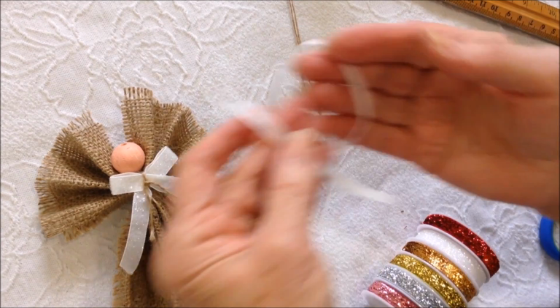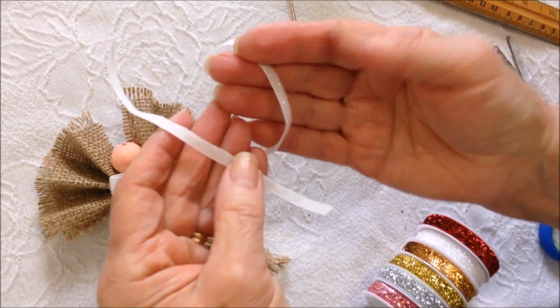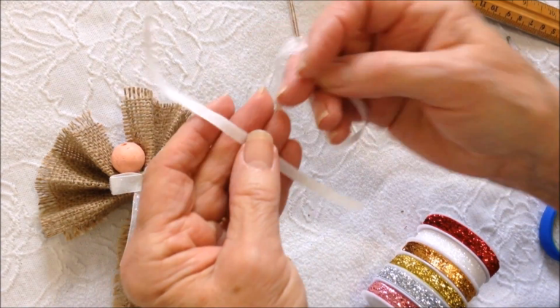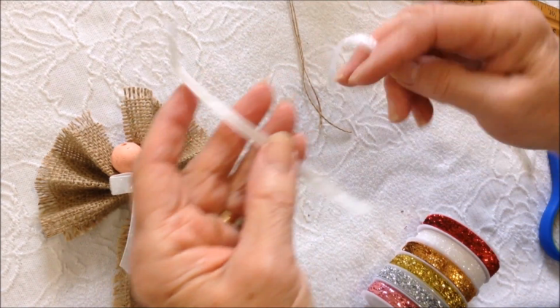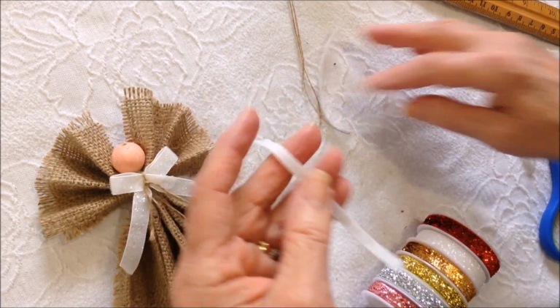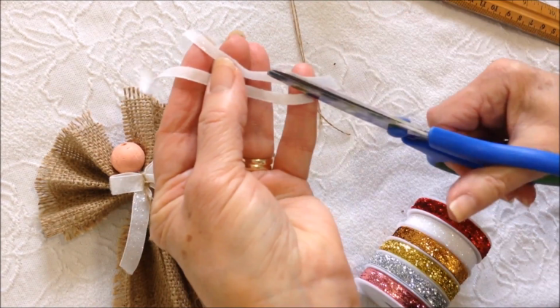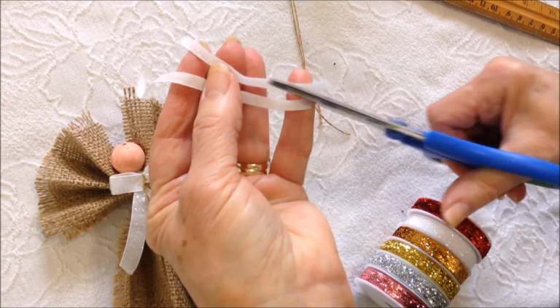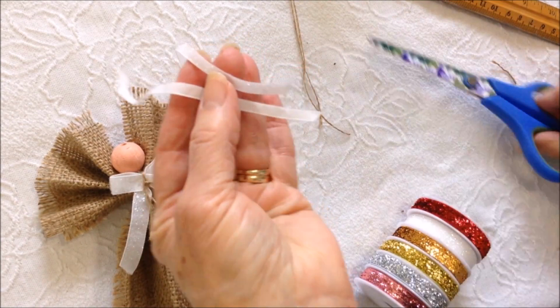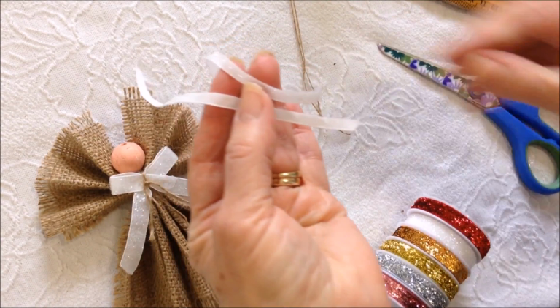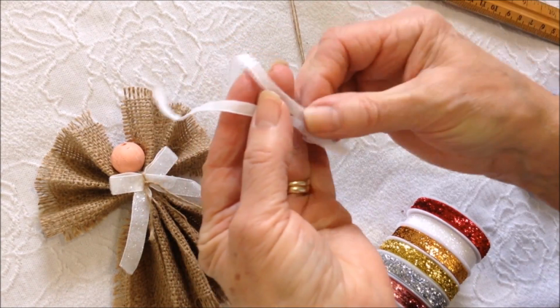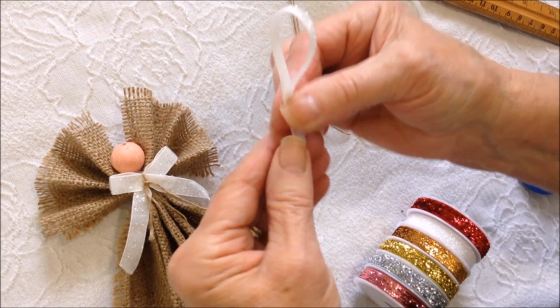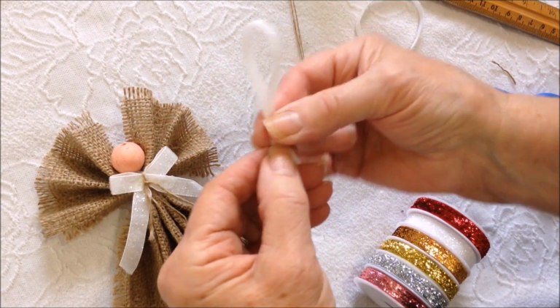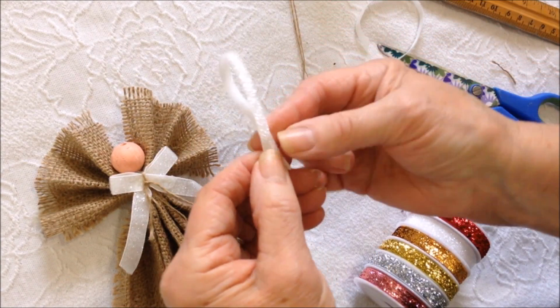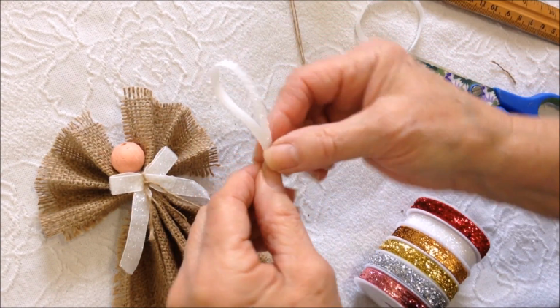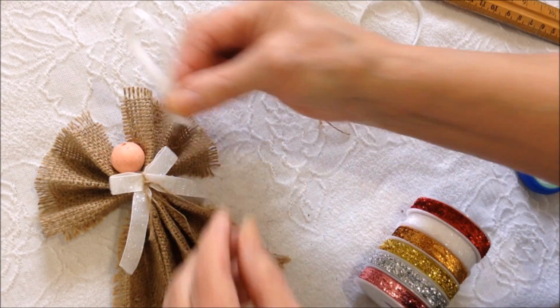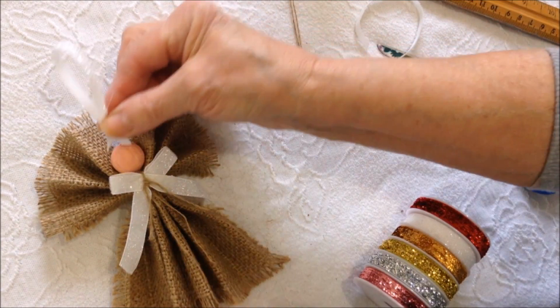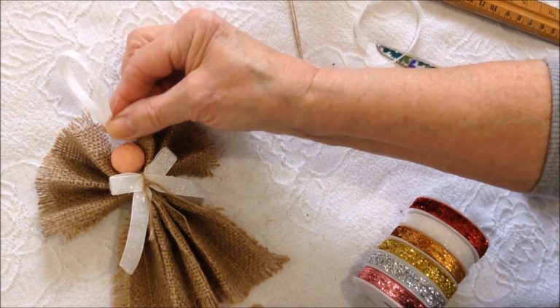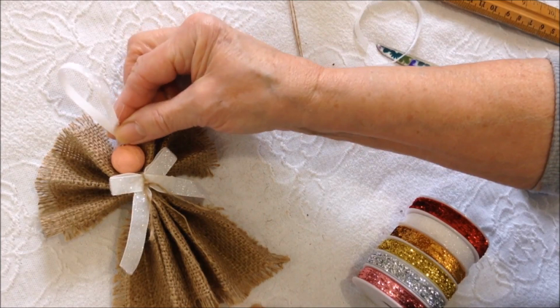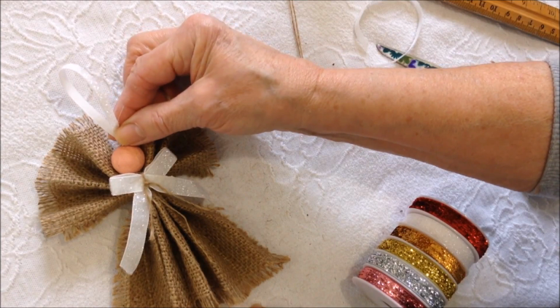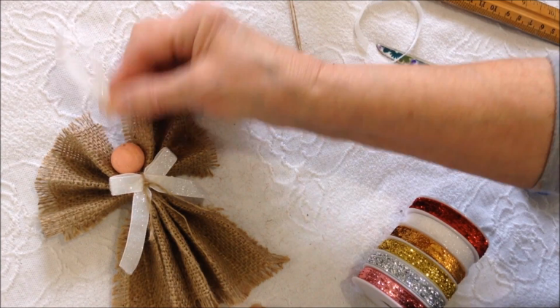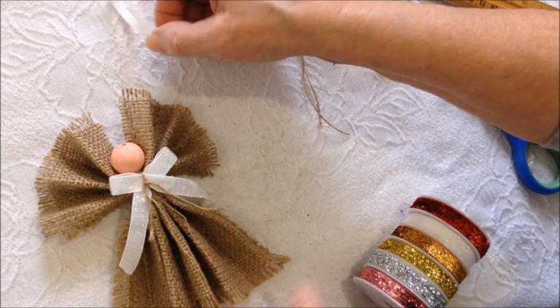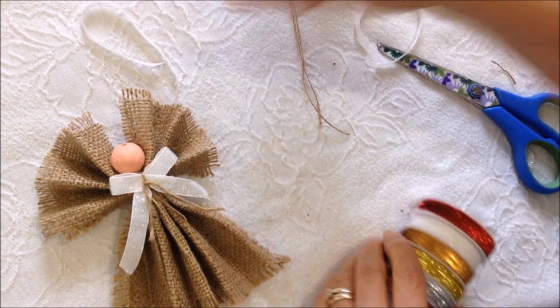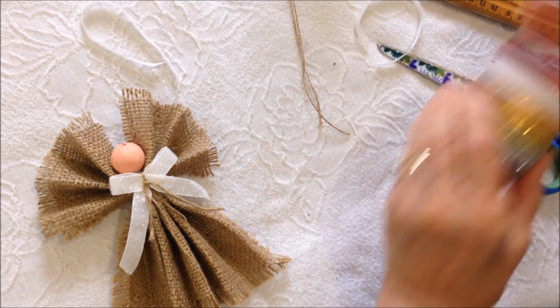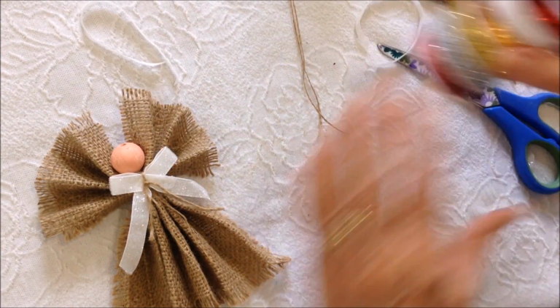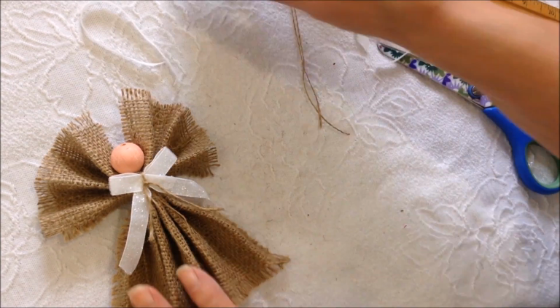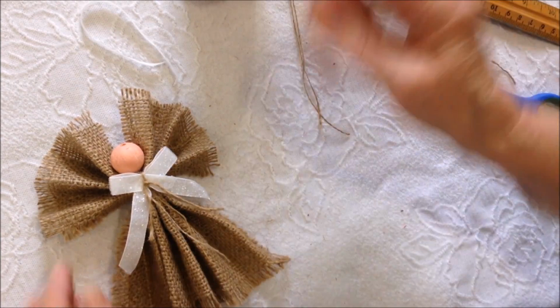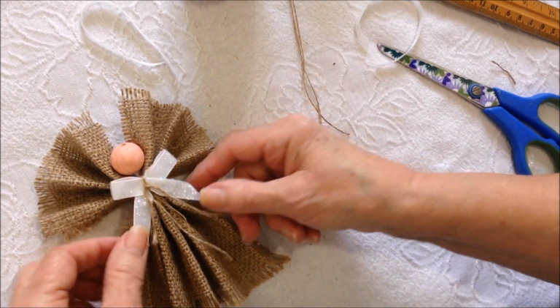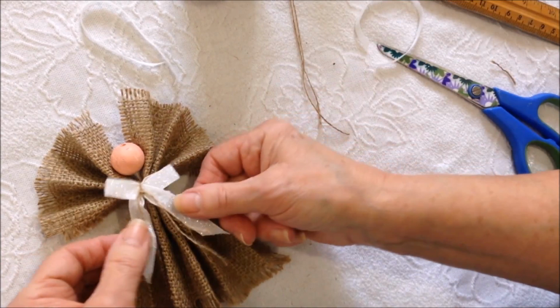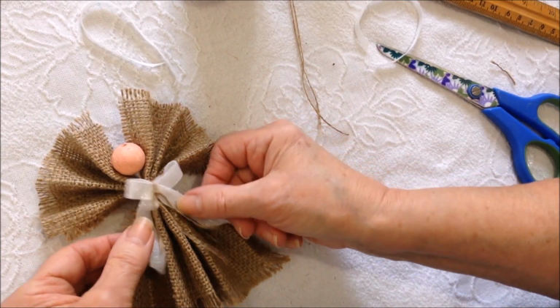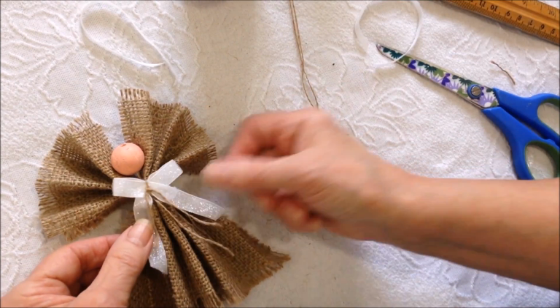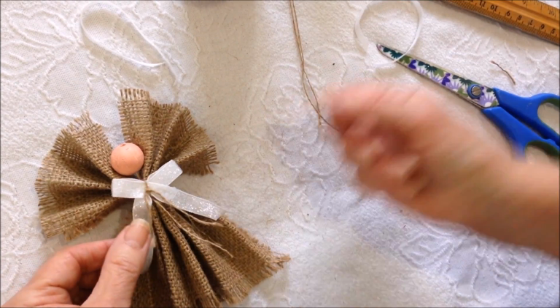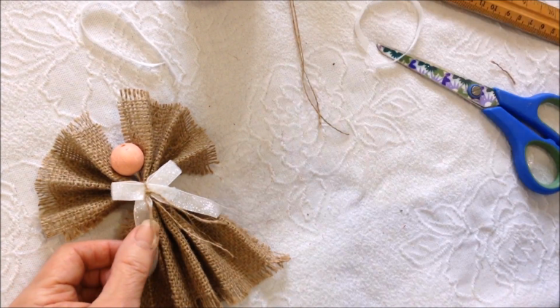Then I cut another length and cut it in half so that I would have a thinner piece to use as a hanger. Now I'm going to hot glue all these pieces together.